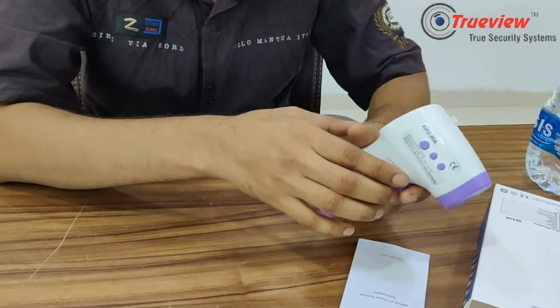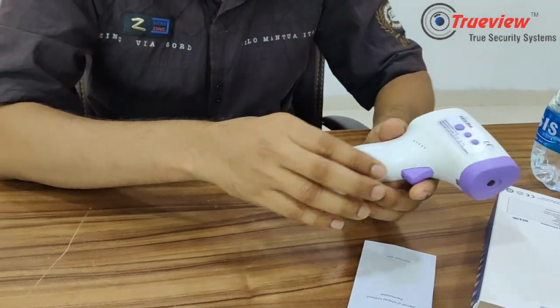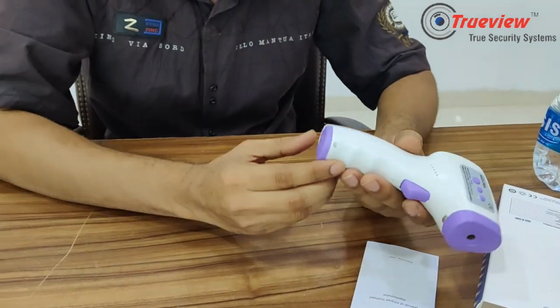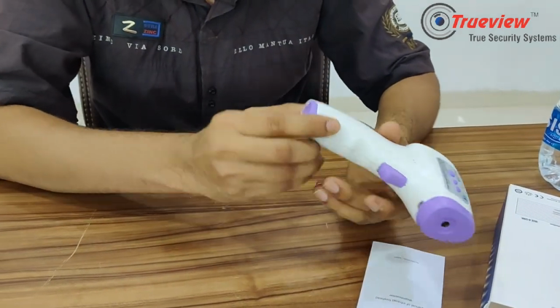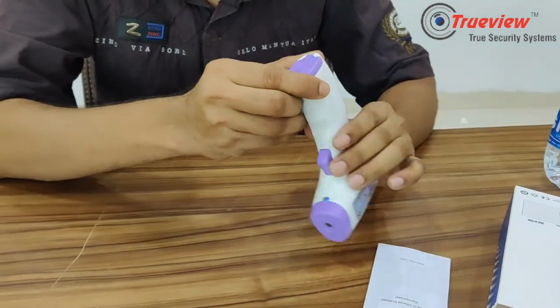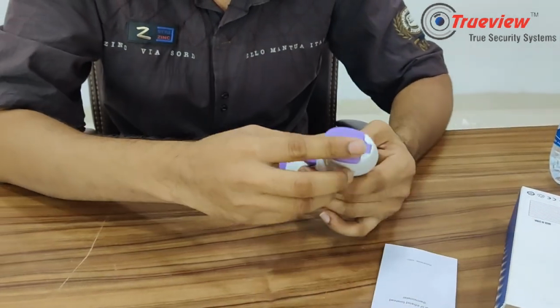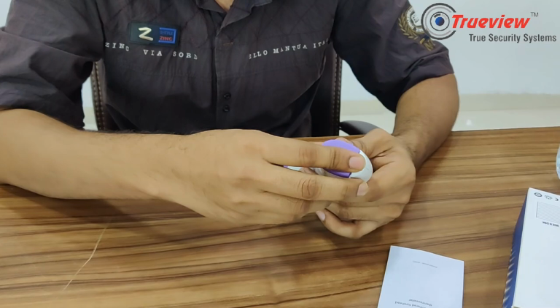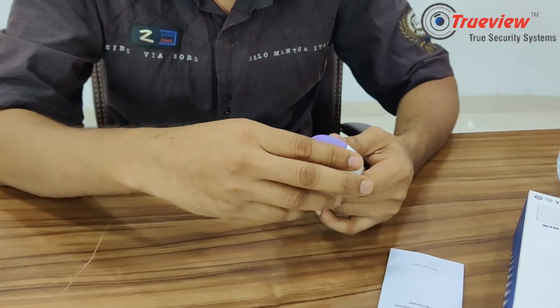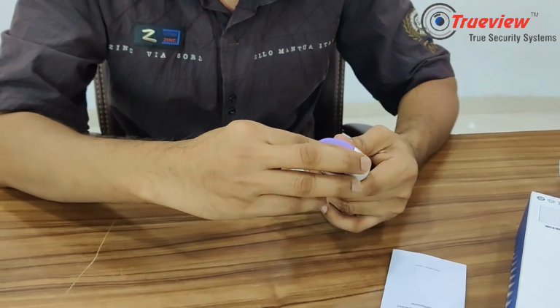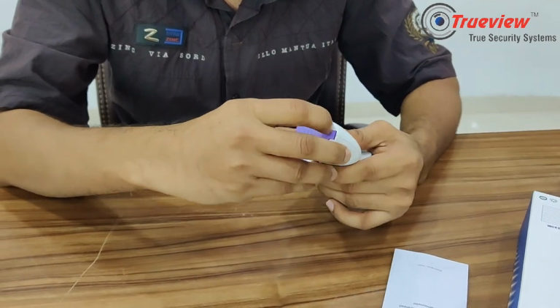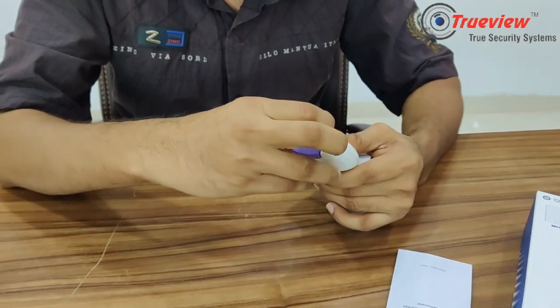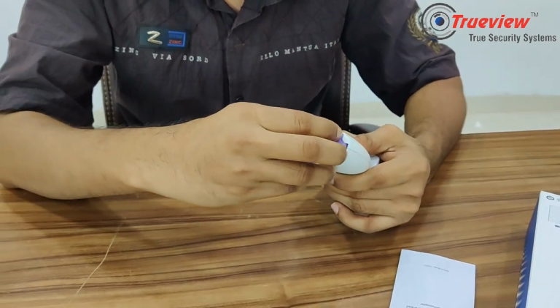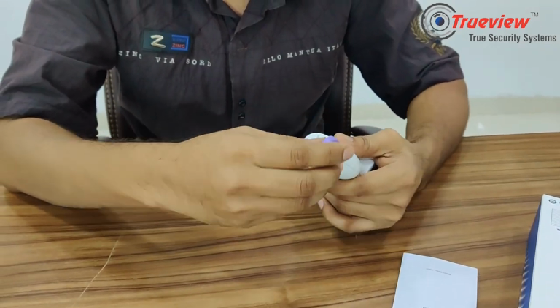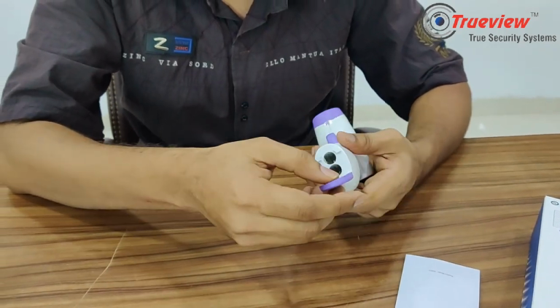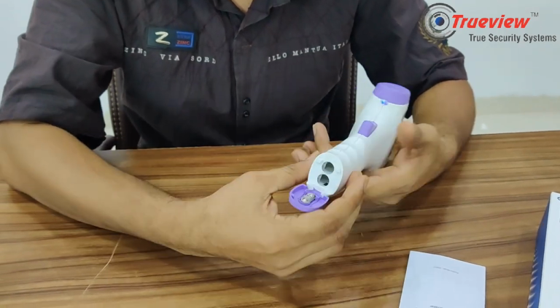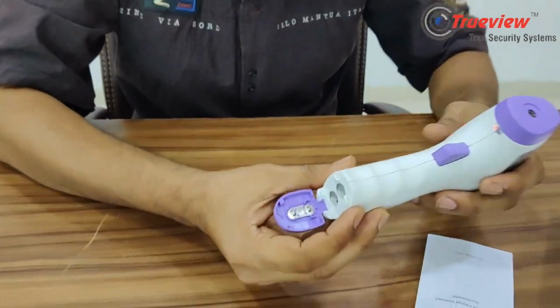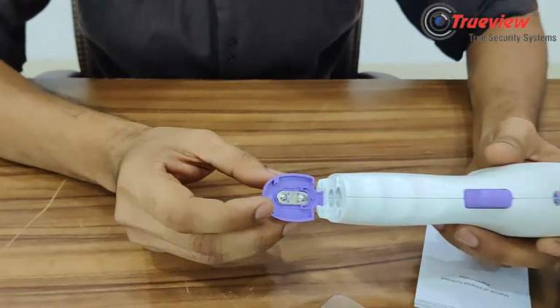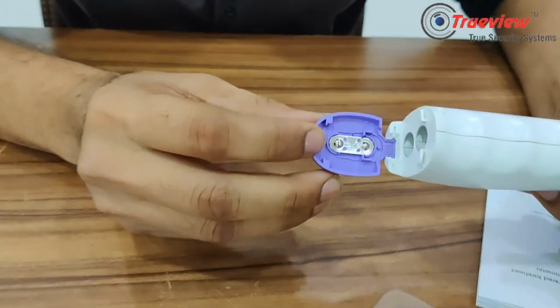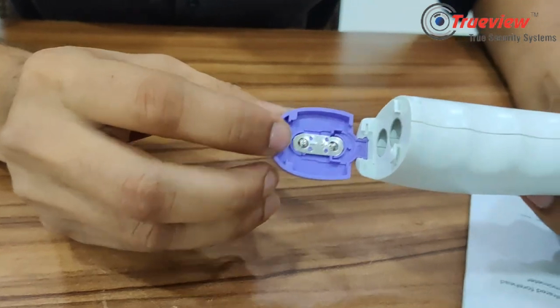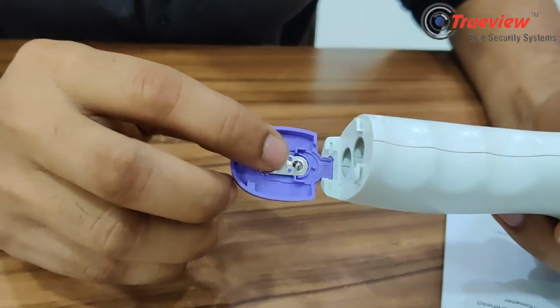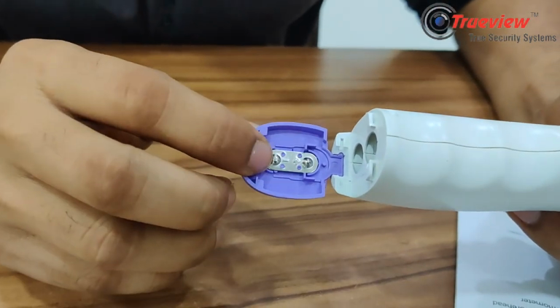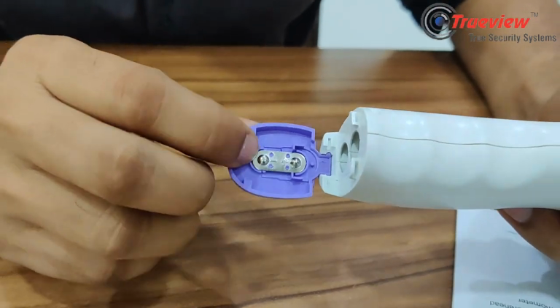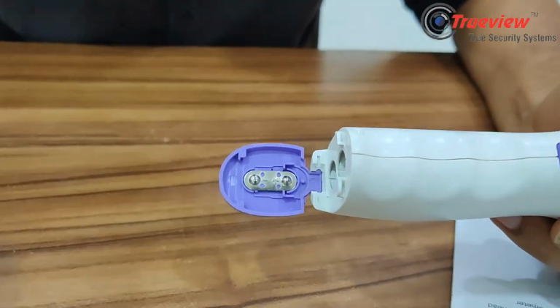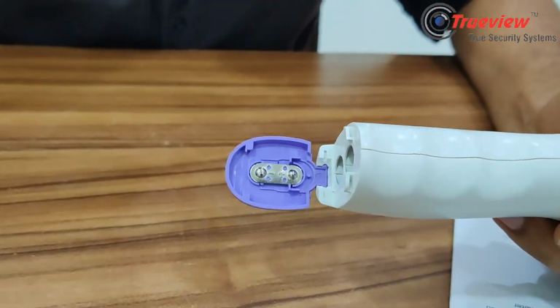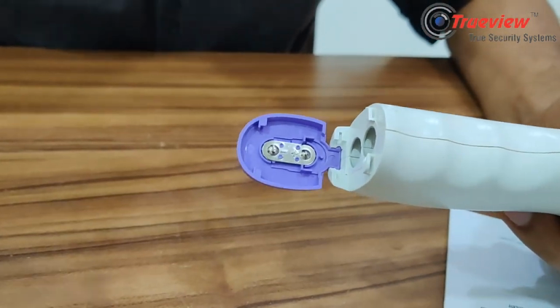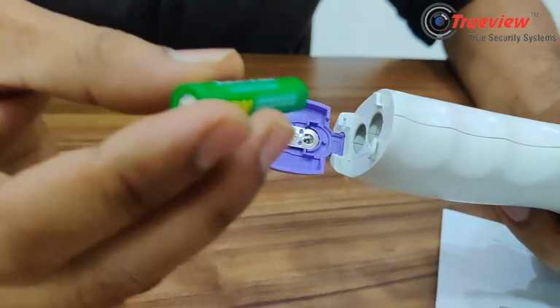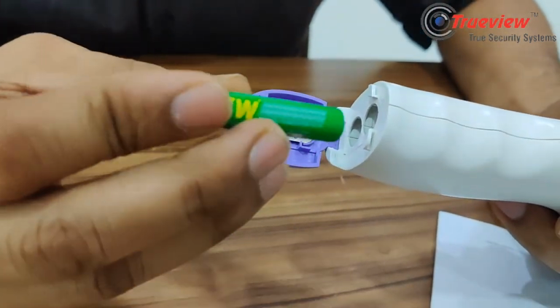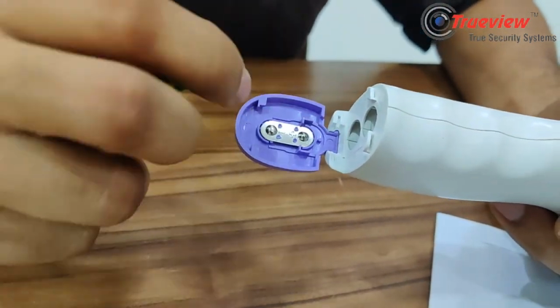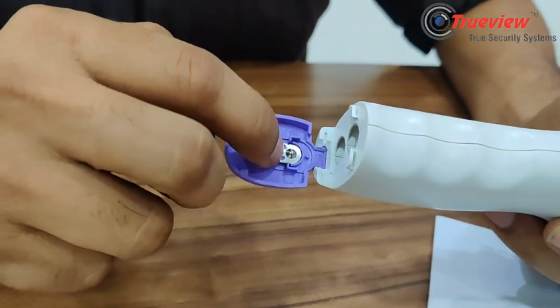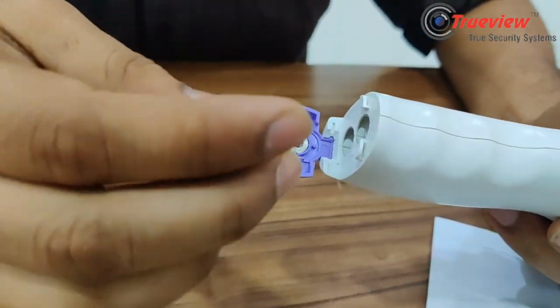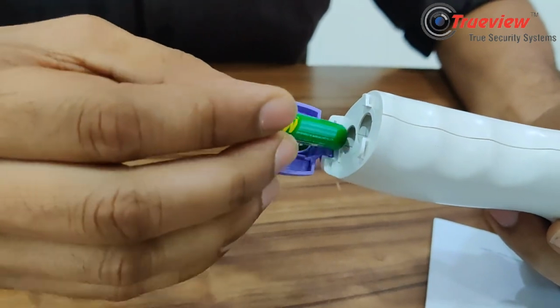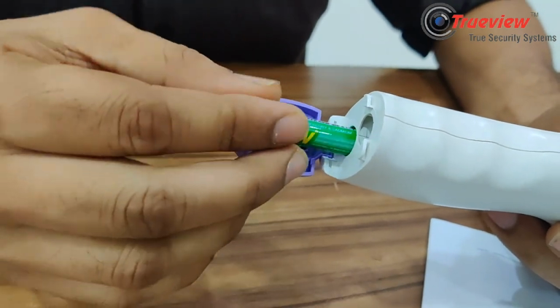Let me show you the battery. If you want to insert a battery, you open the battery compartment. You can add the battery noting the plus and minus orientation, so you have to insert it correctly into the compartment, making sure the plus side is aligned.